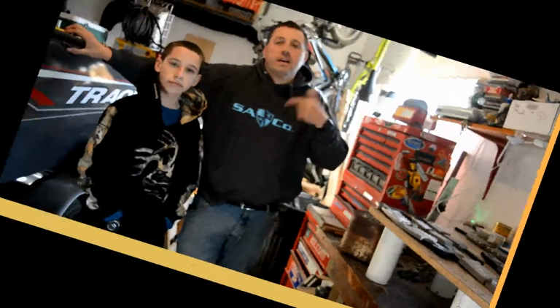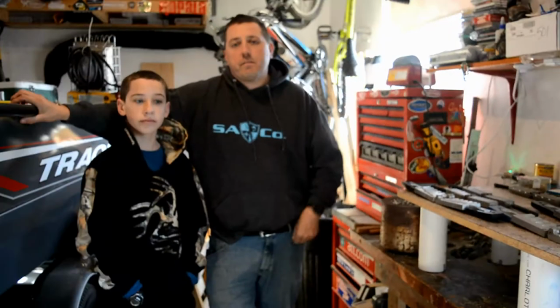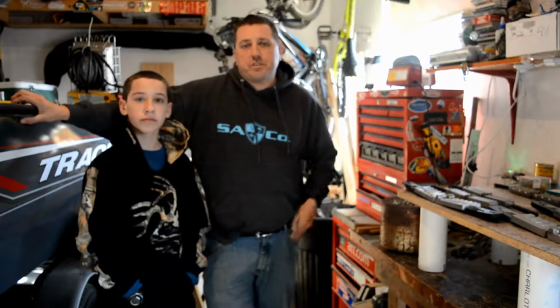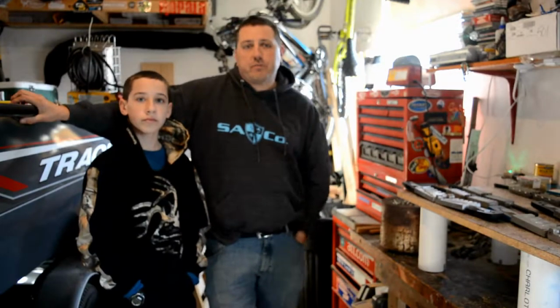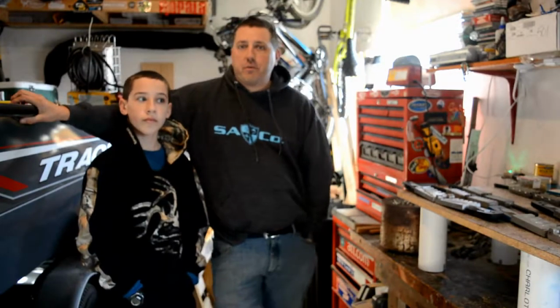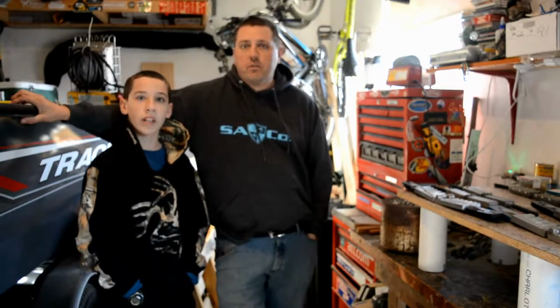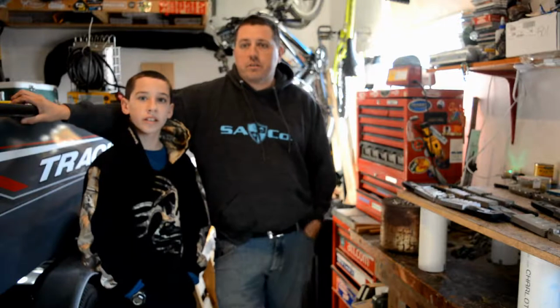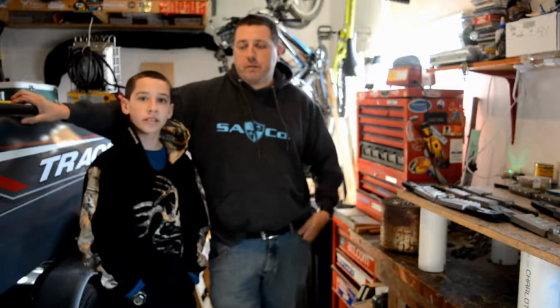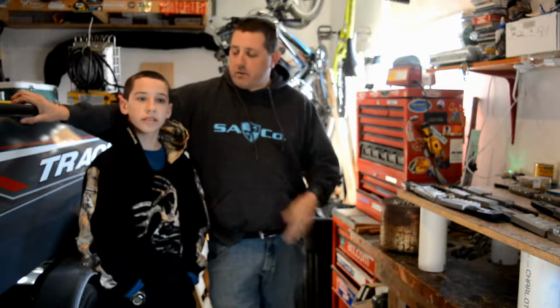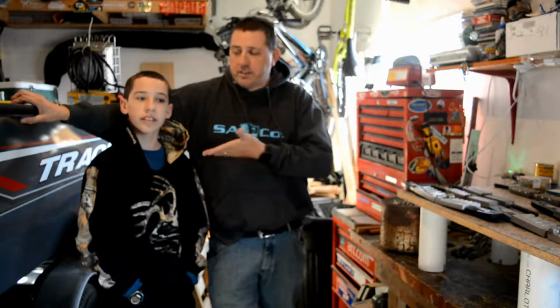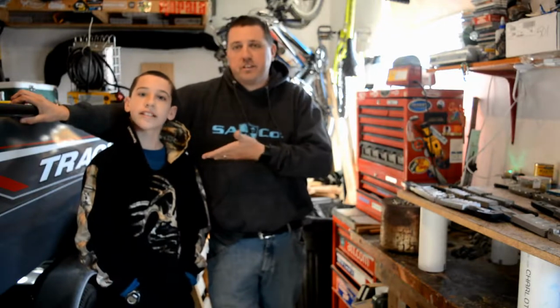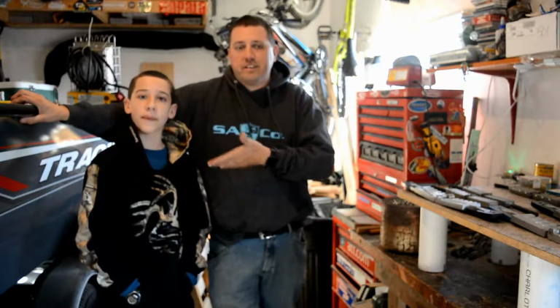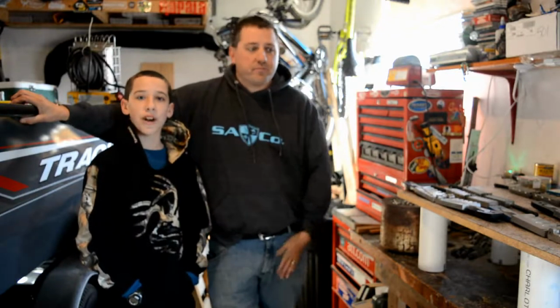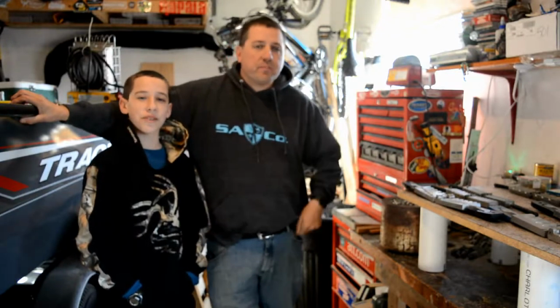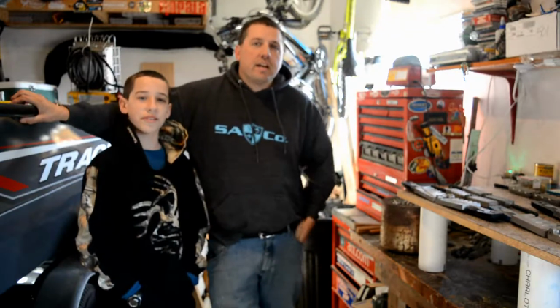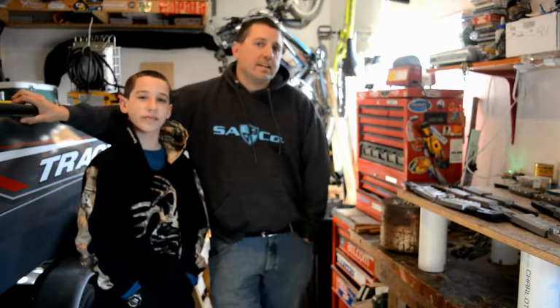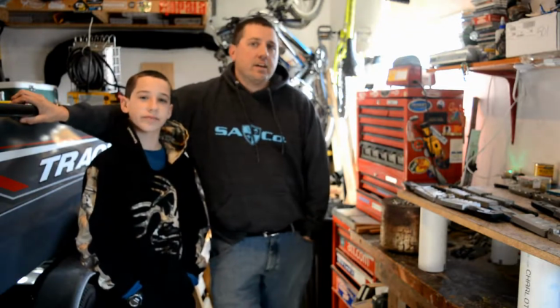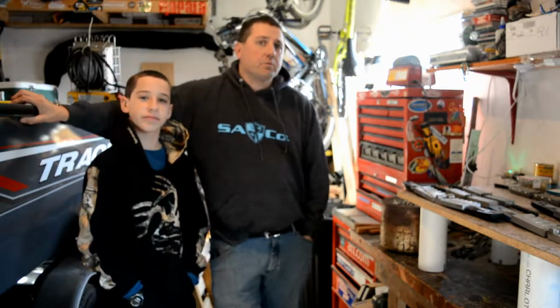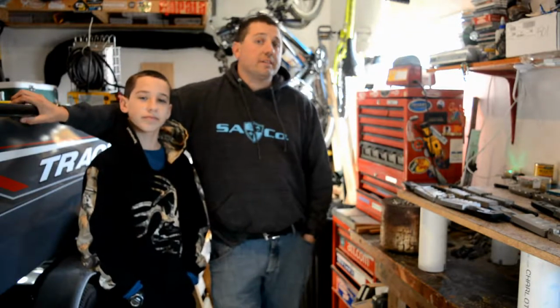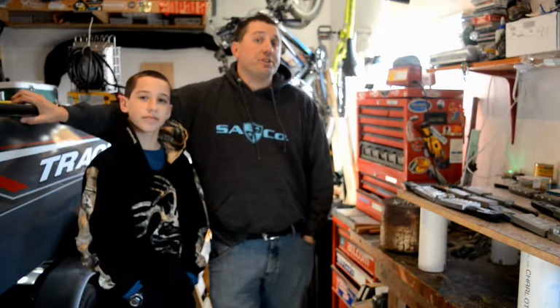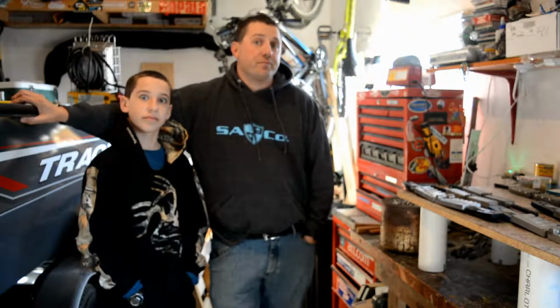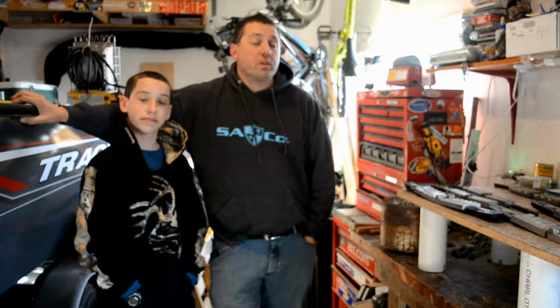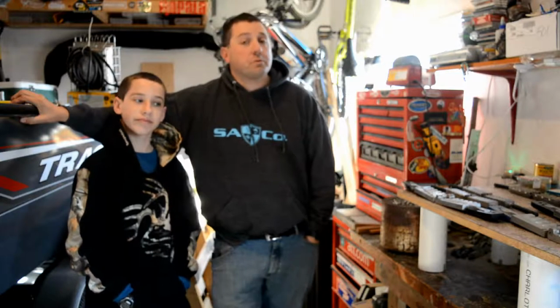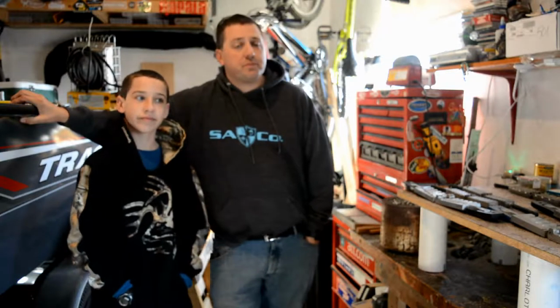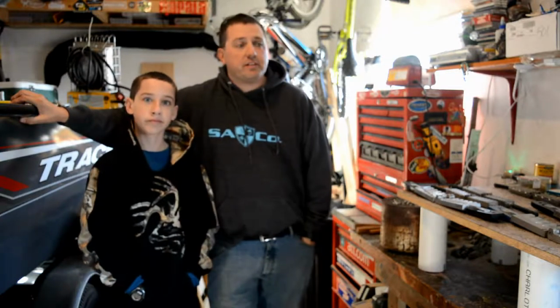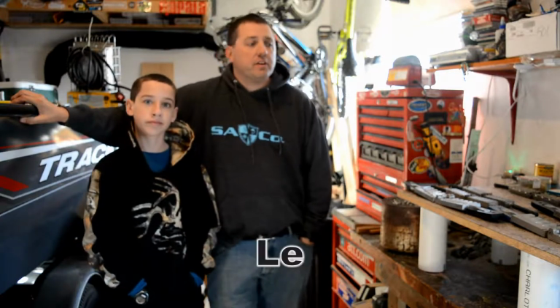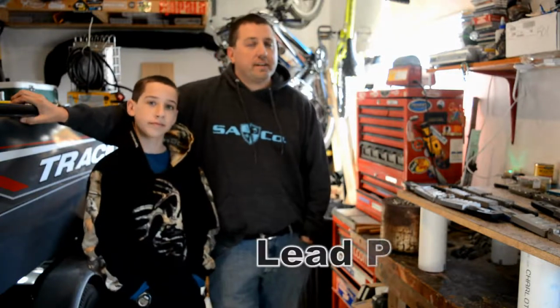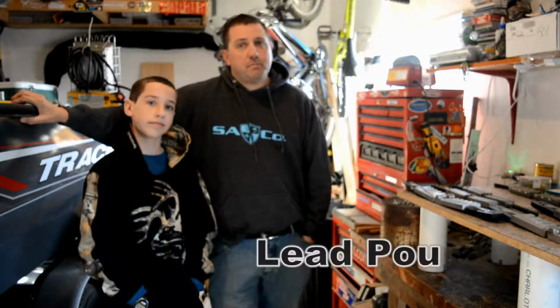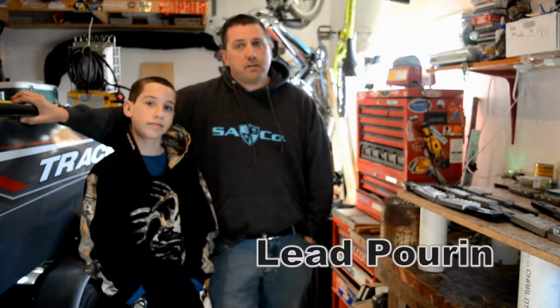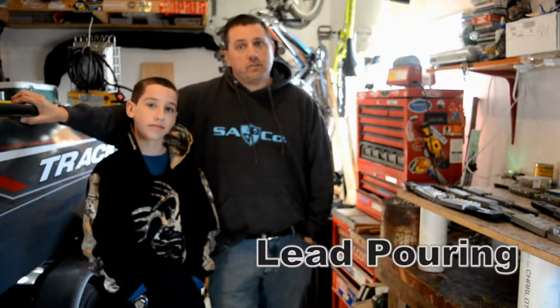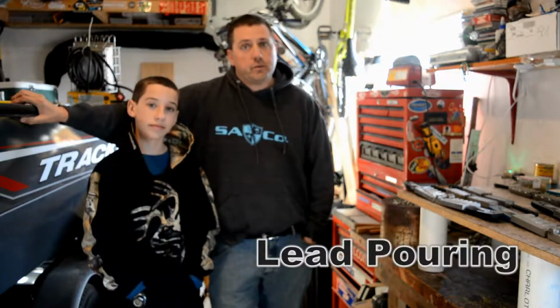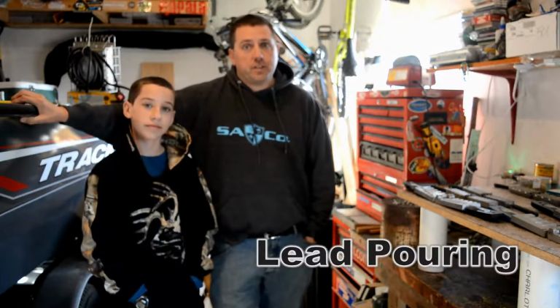Hey everybody, this is Nick with F4 Outdoors, and with me as always is David from F4 Outdoors. Today we're talking fishing — more specifically, we're talking about pouring our own lures.